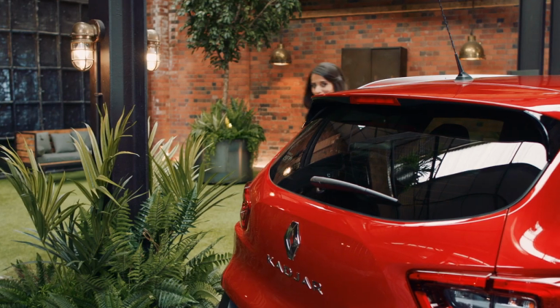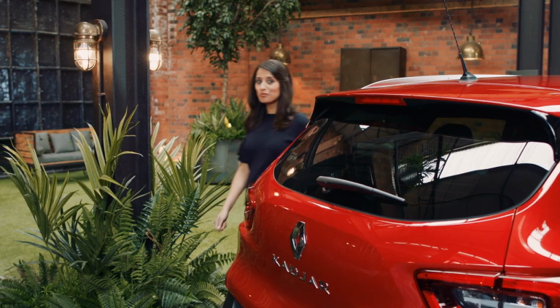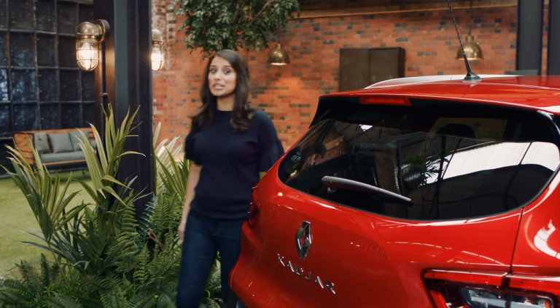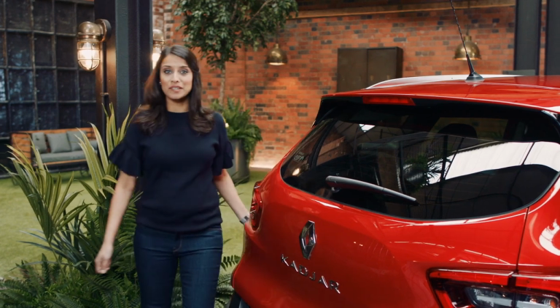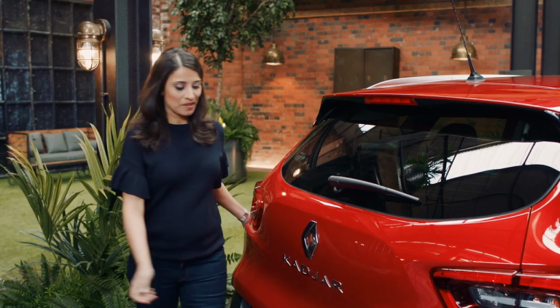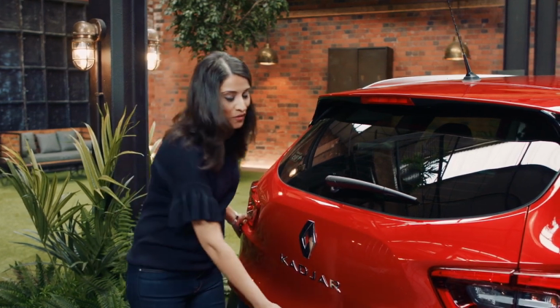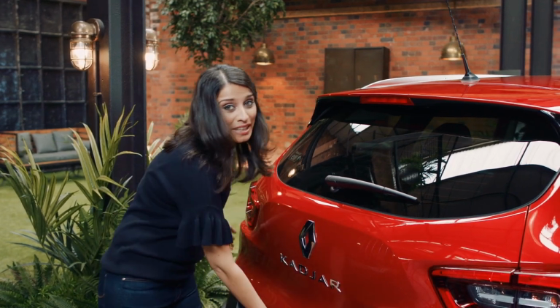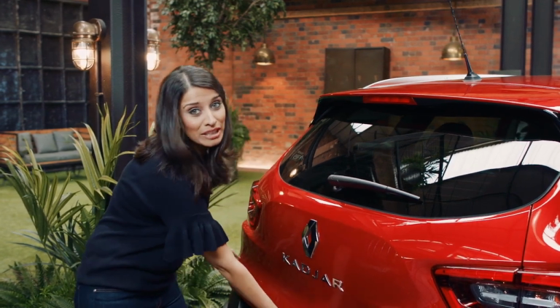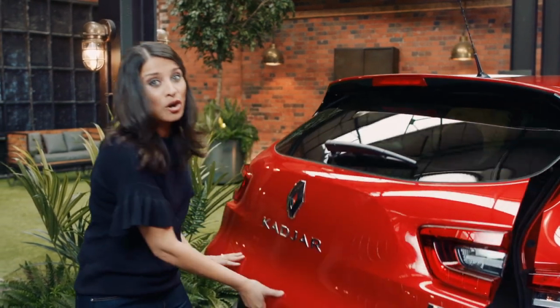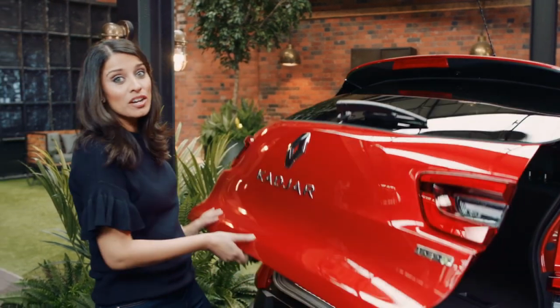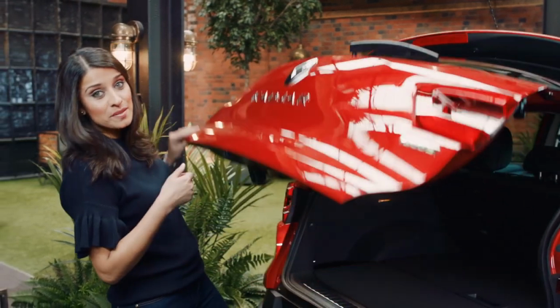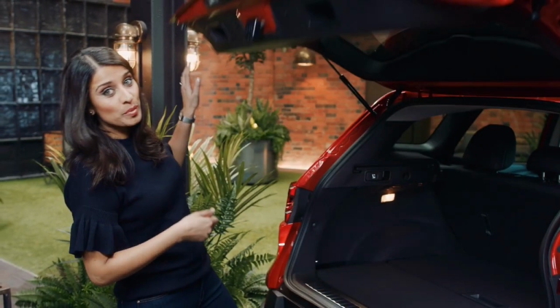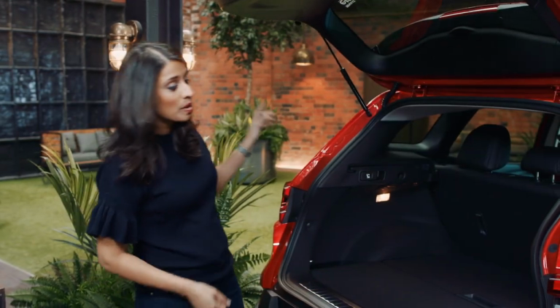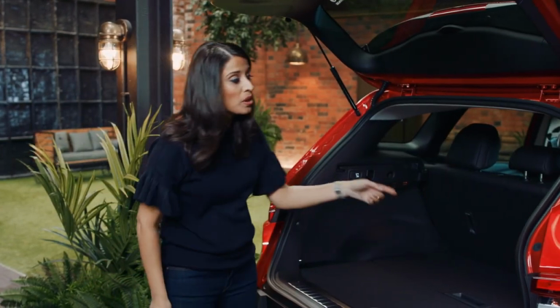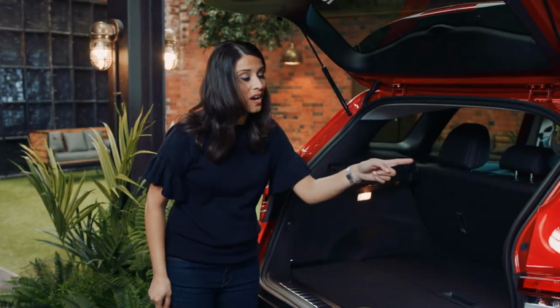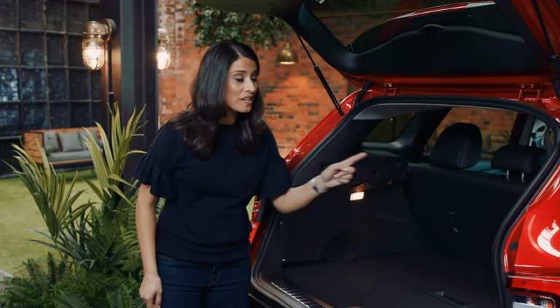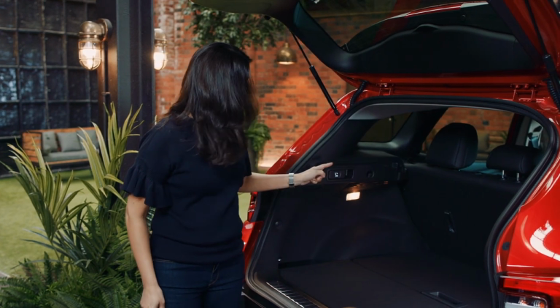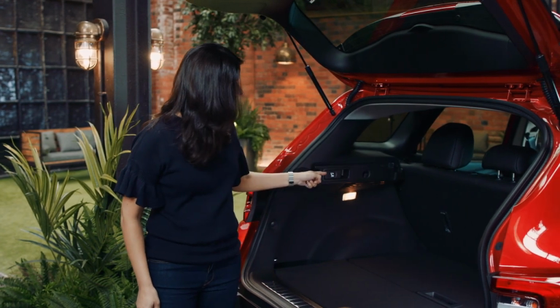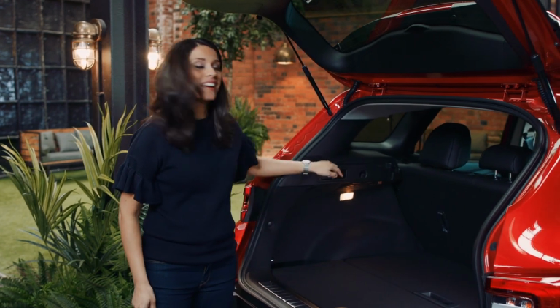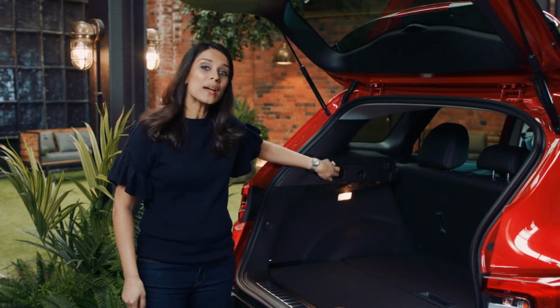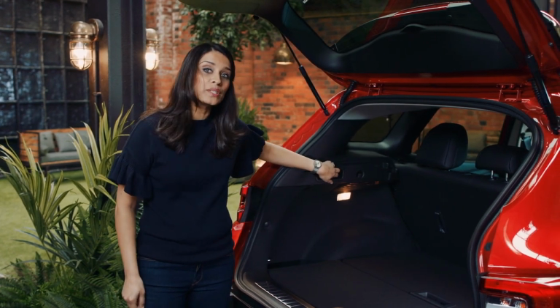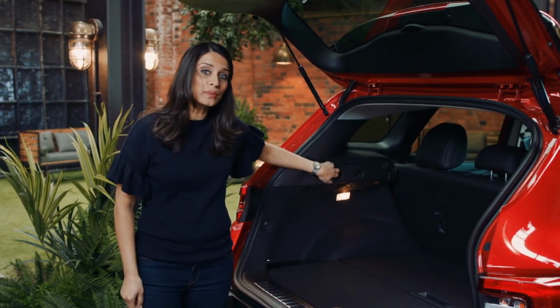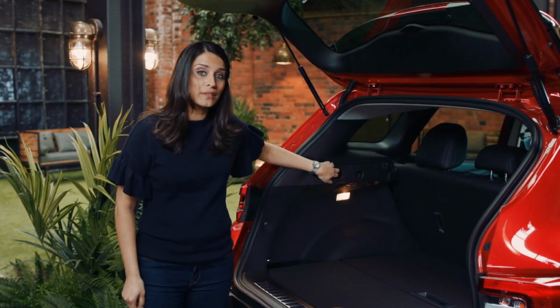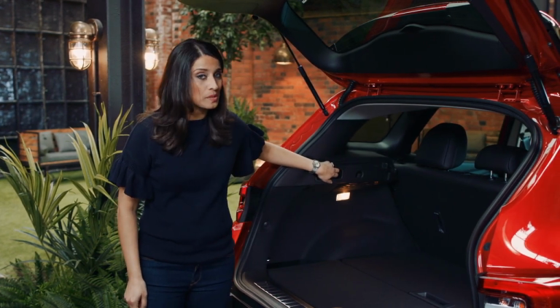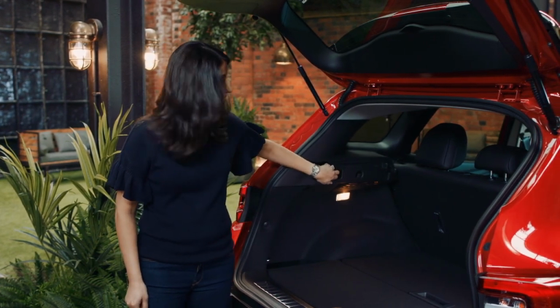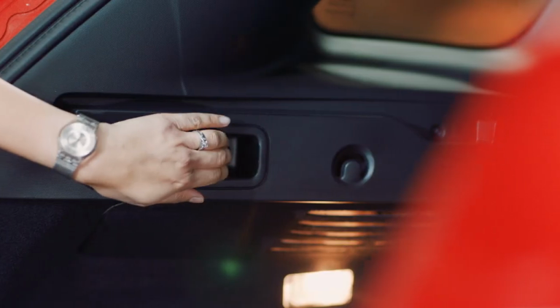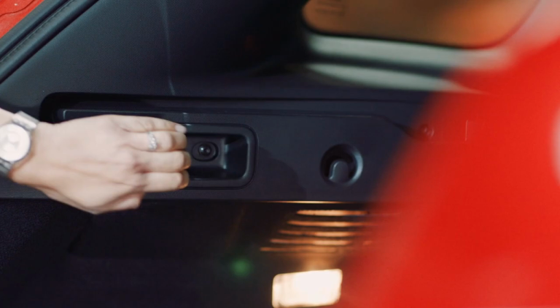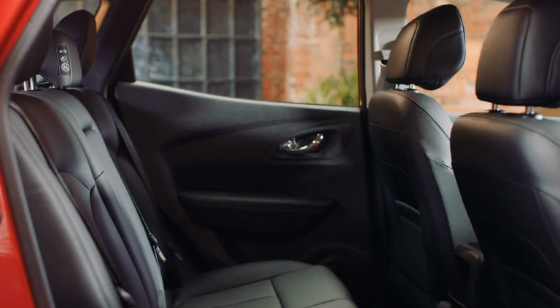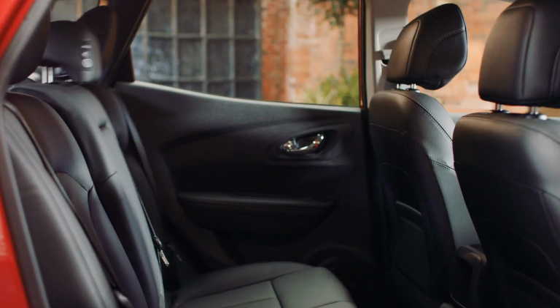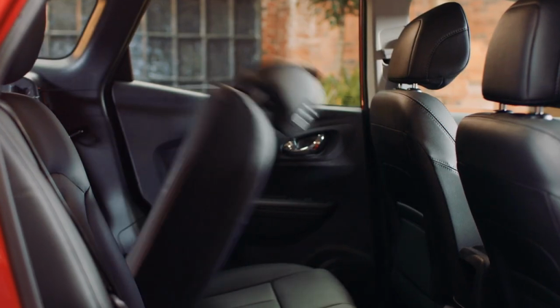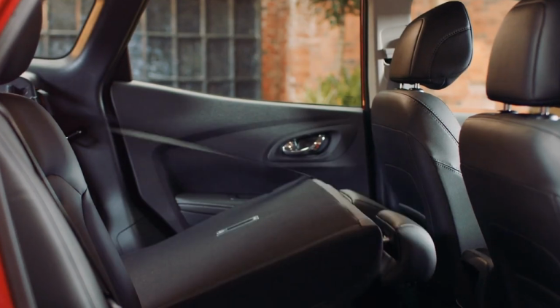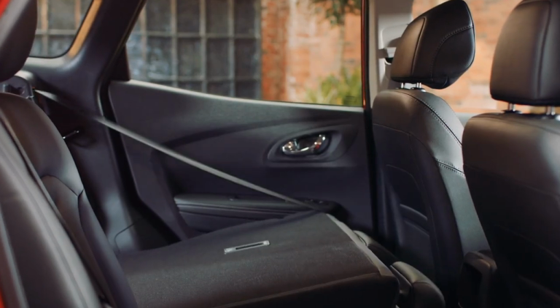Here's a really useful feature. If you're planning on putting long or large items in the boot, pull on either of these two levers here and the back seats will fold down automatically. Simple and easy.